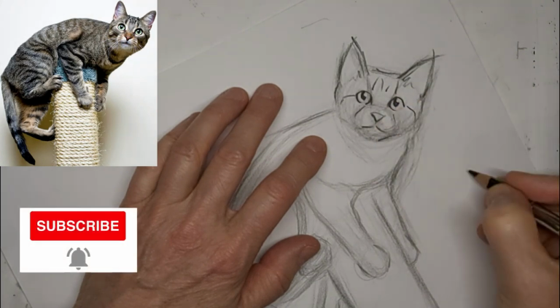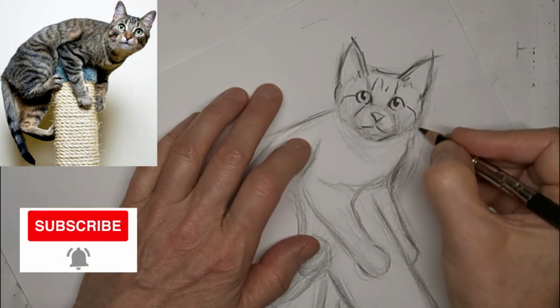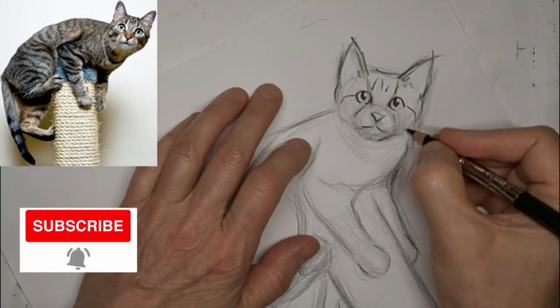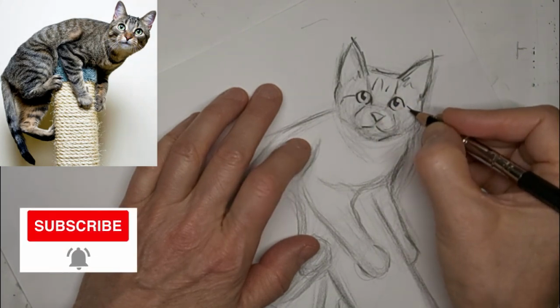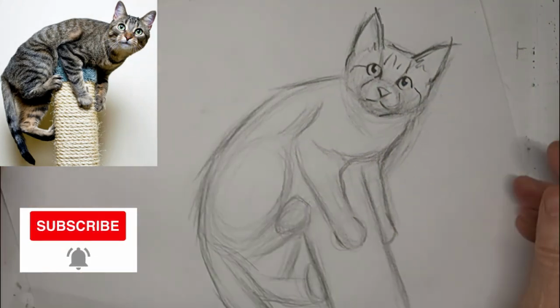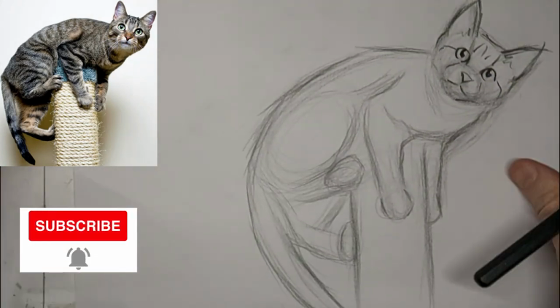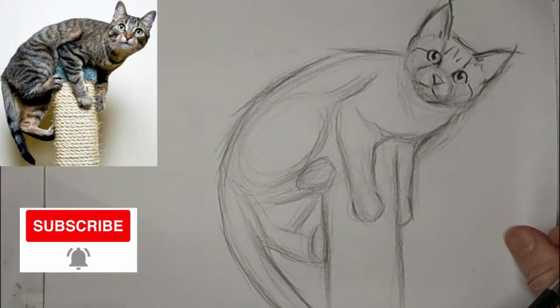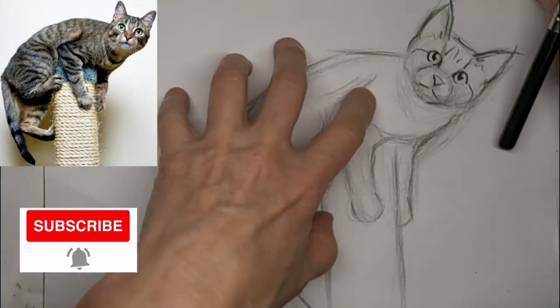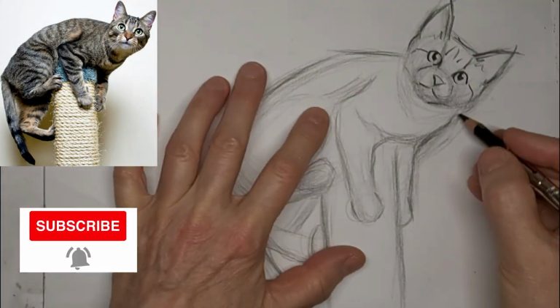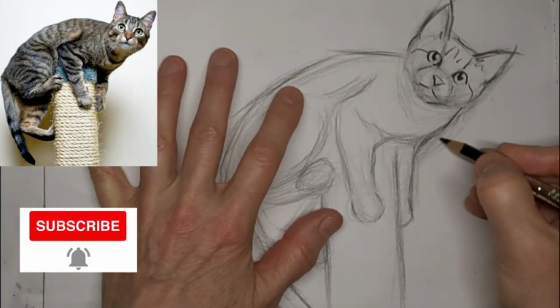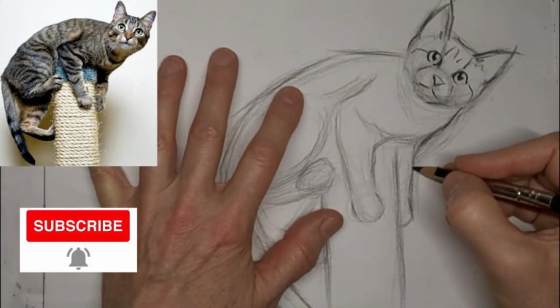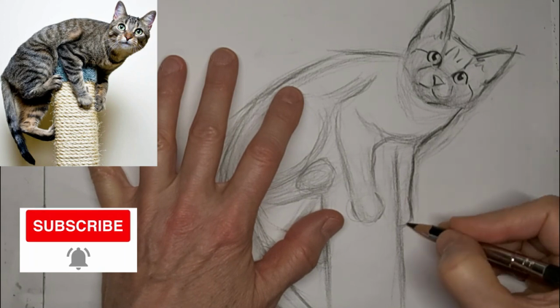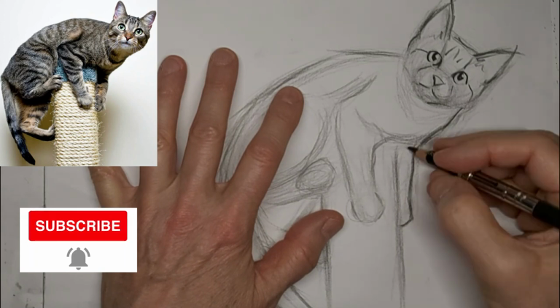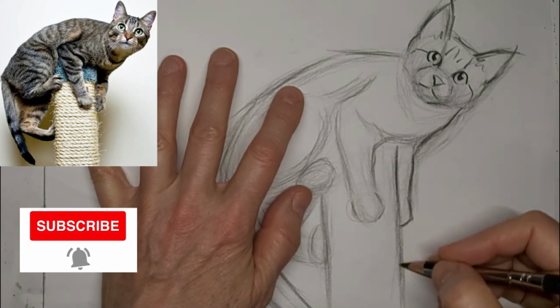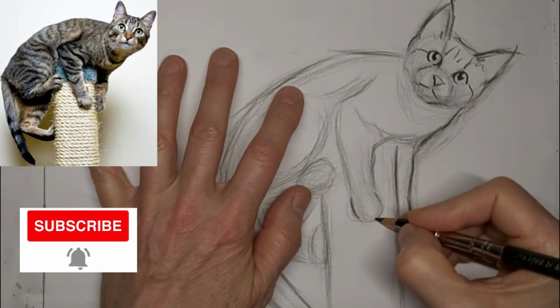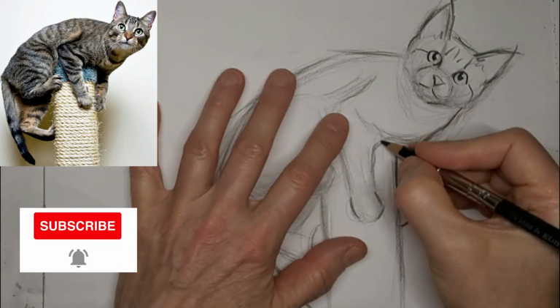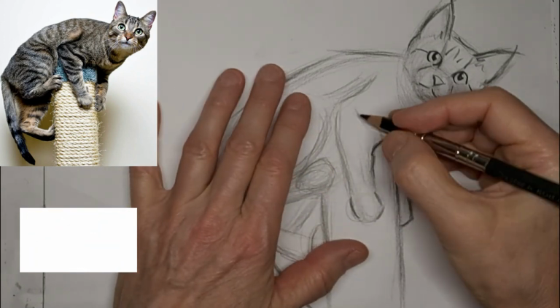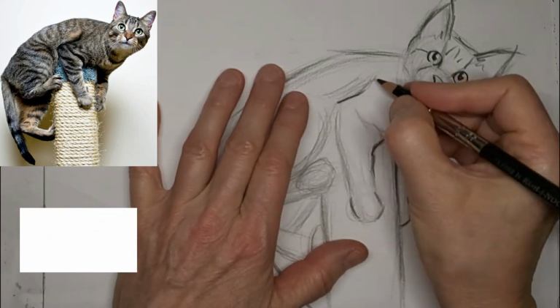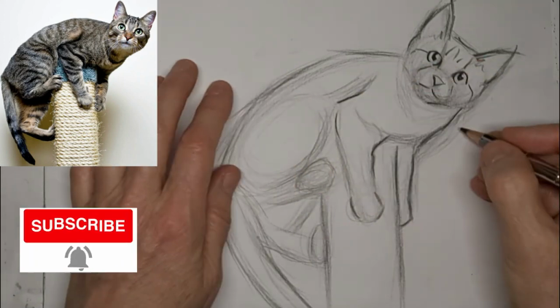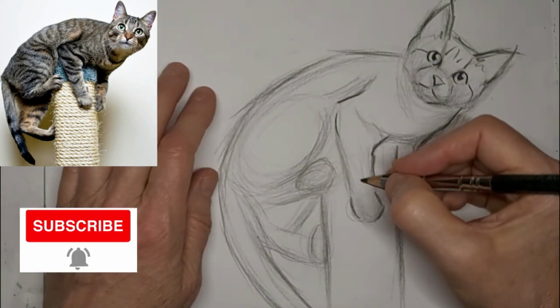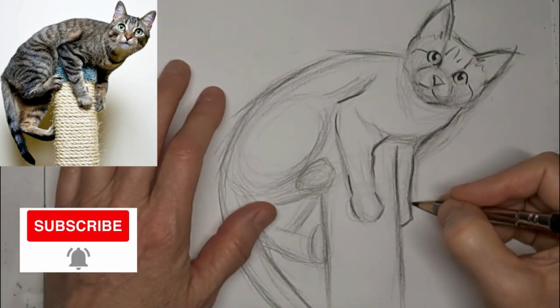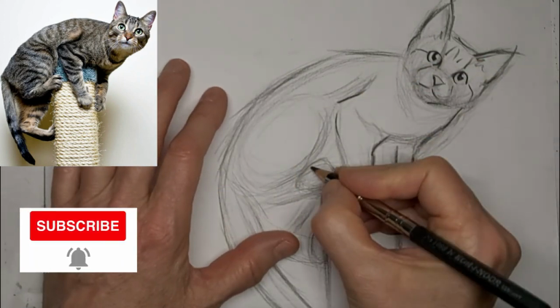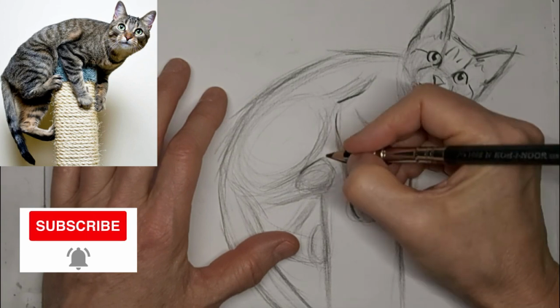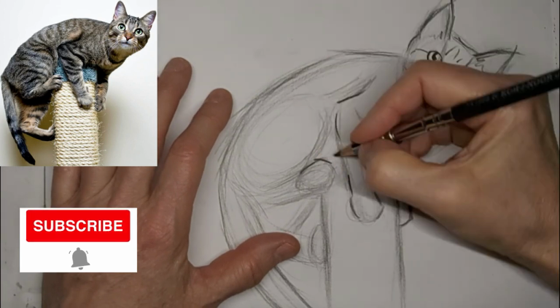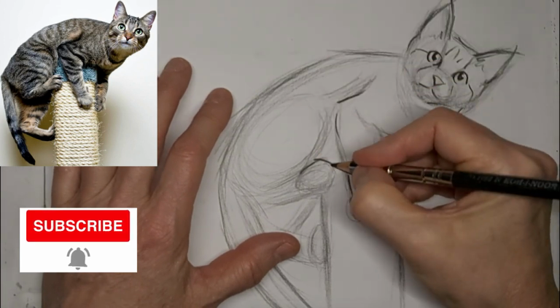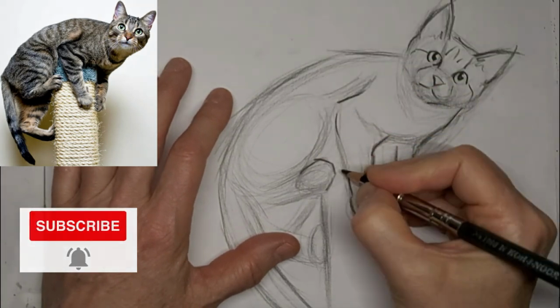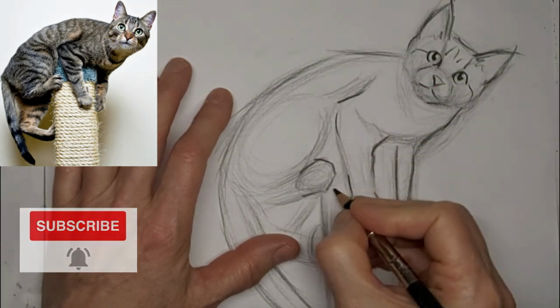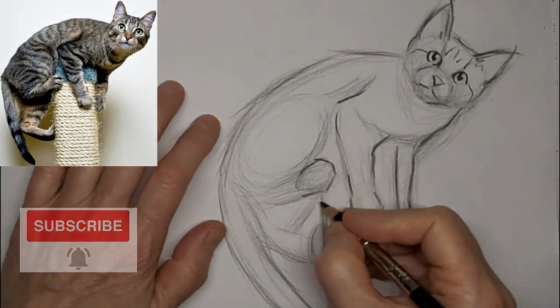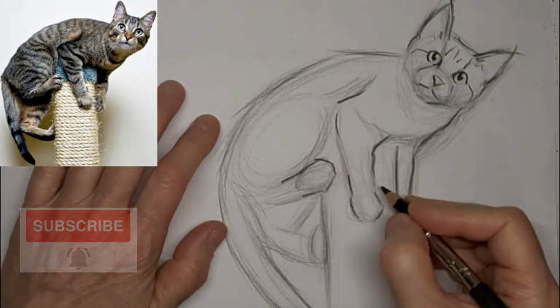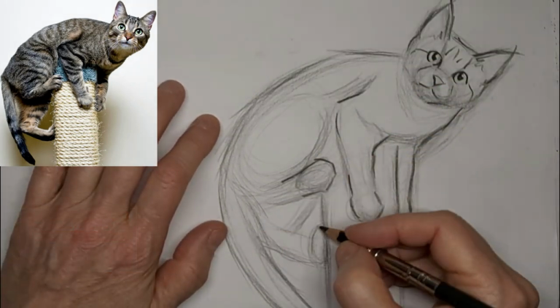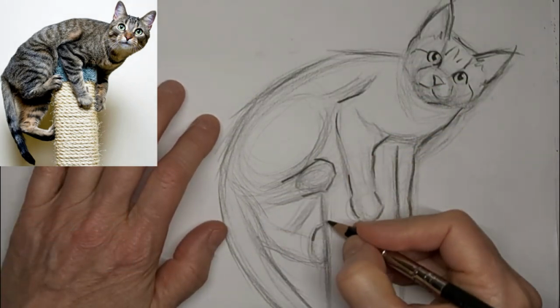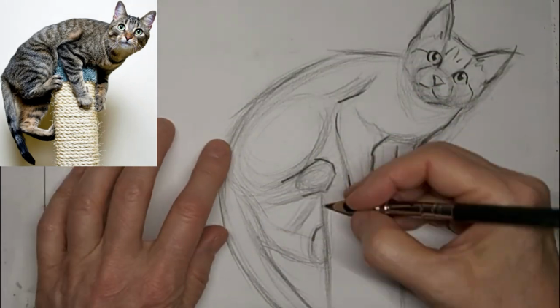And yes, a subscribe would be great — it really helps build the community. Hit that little bell to get the reminders for when a new video is up. We'd love to have you as part of this great community of crazy cat artists.